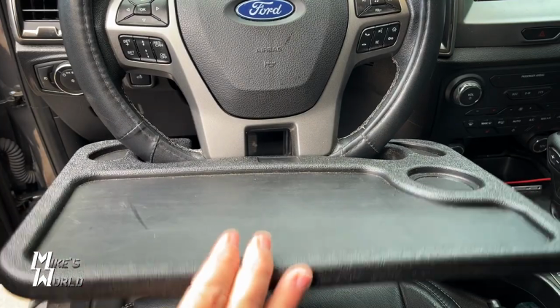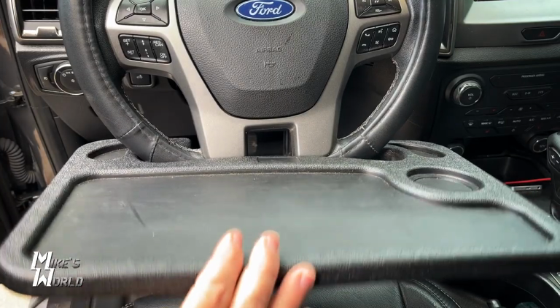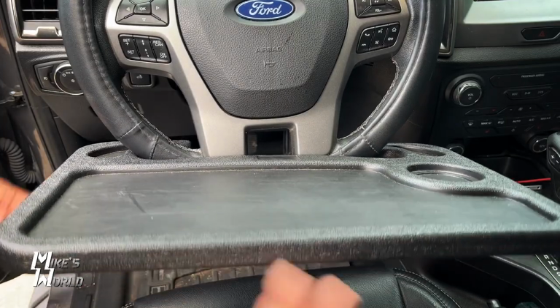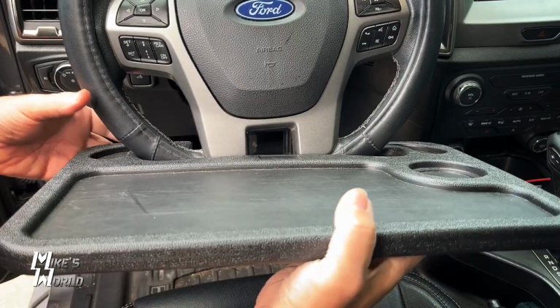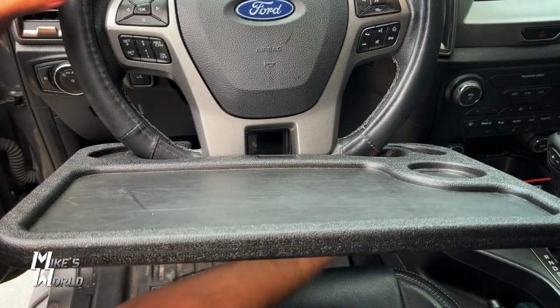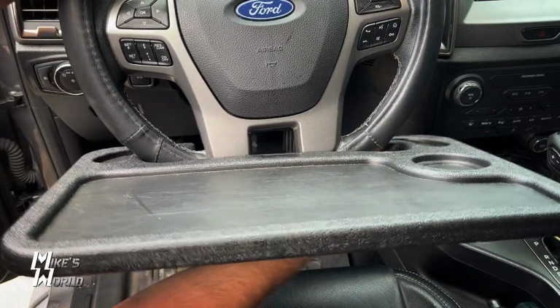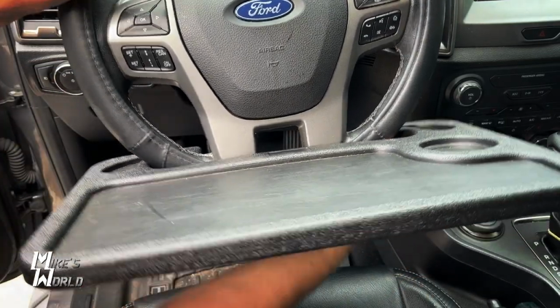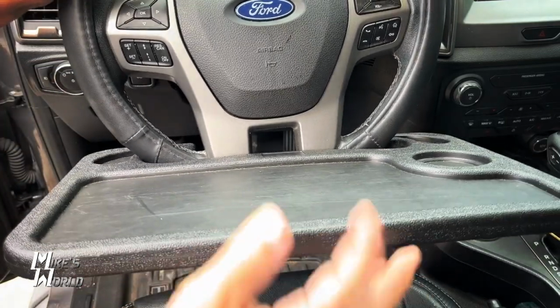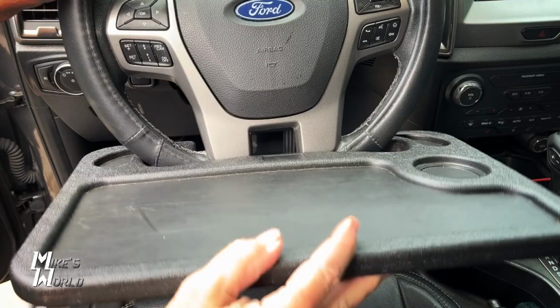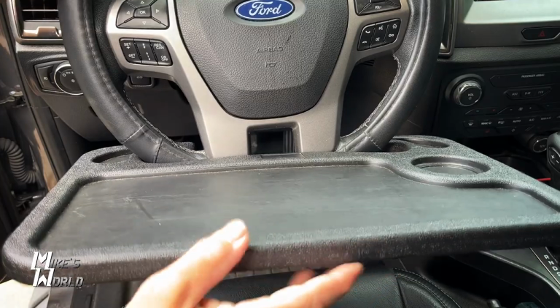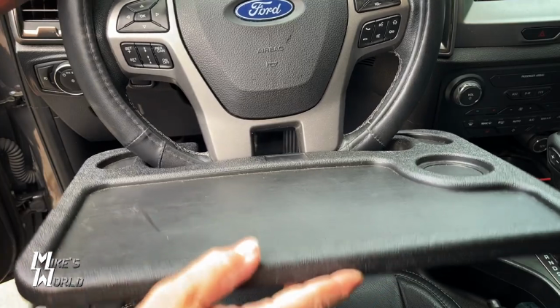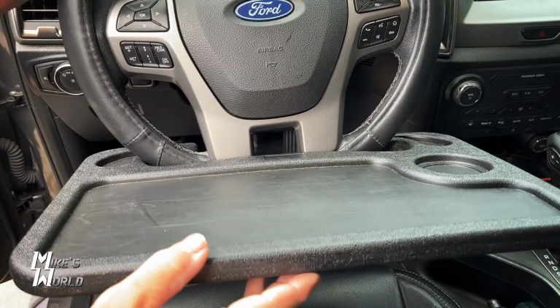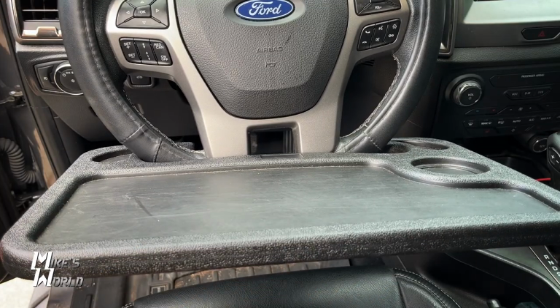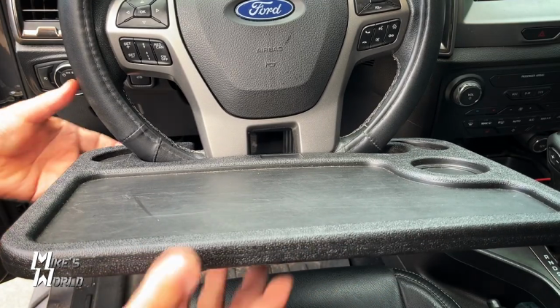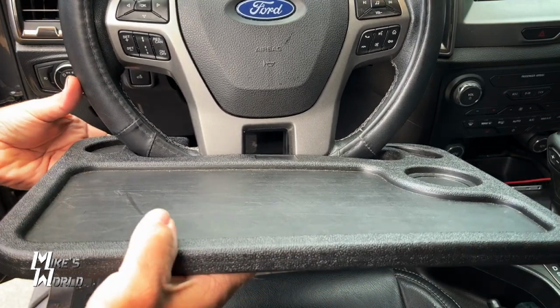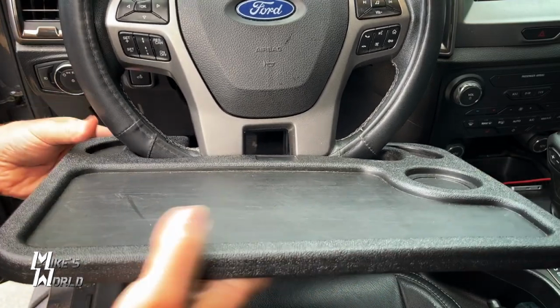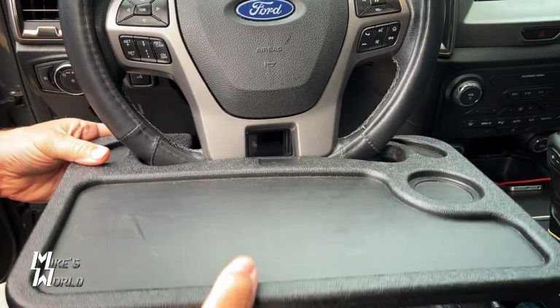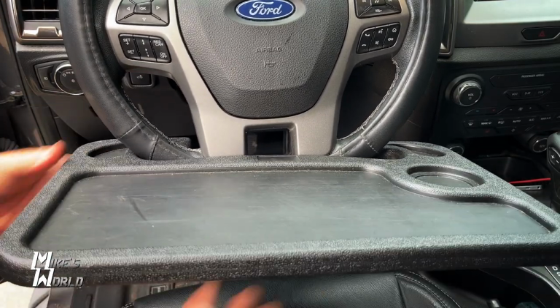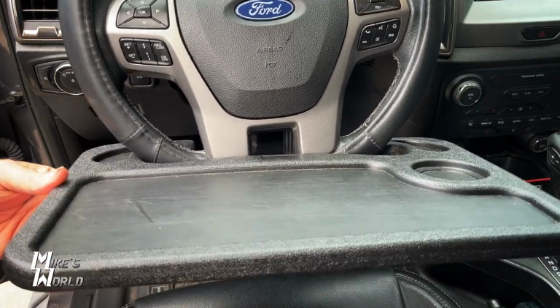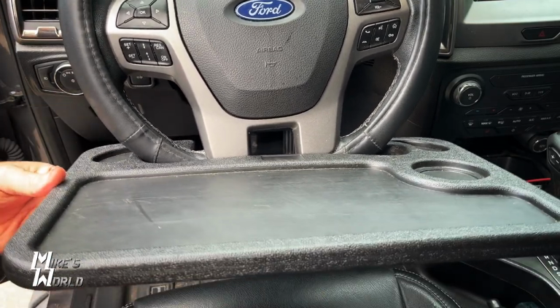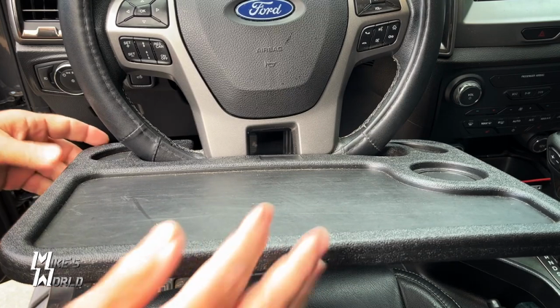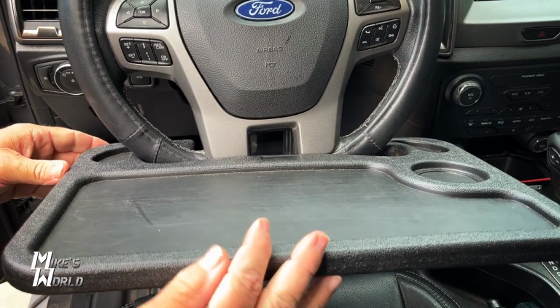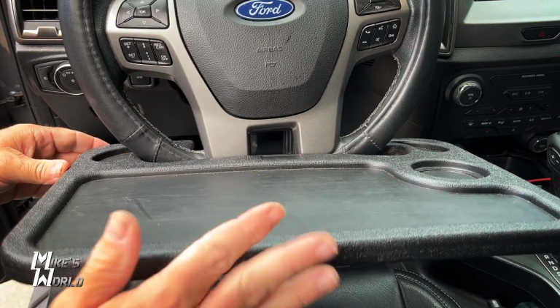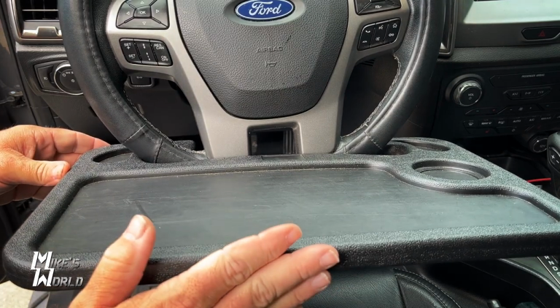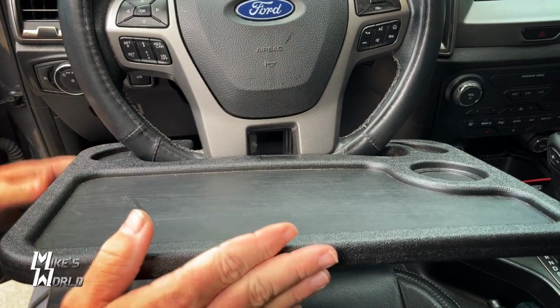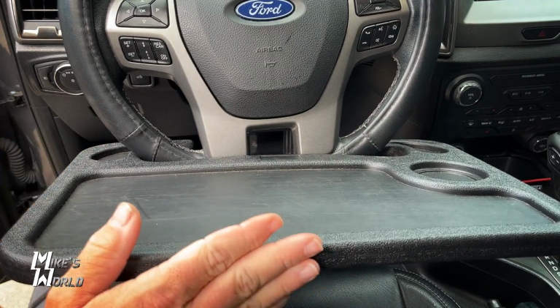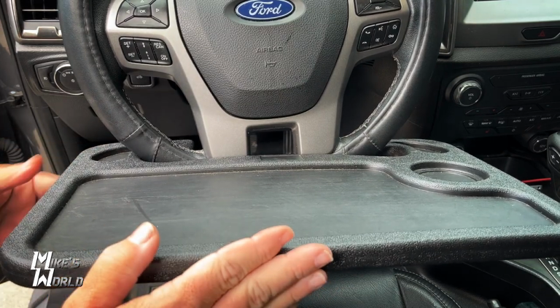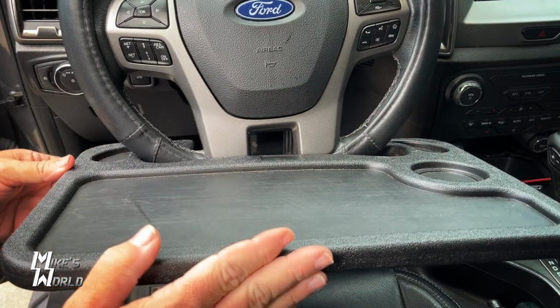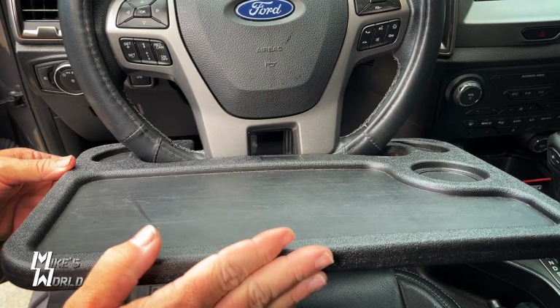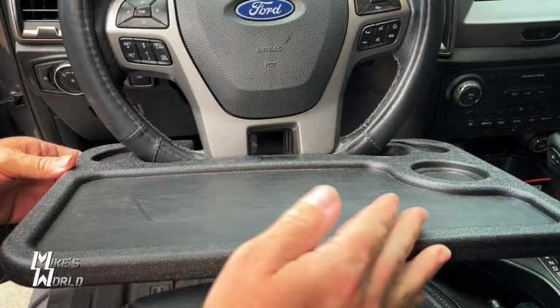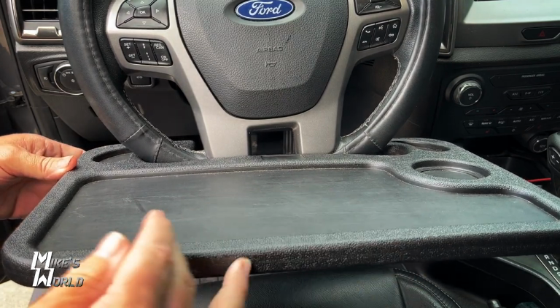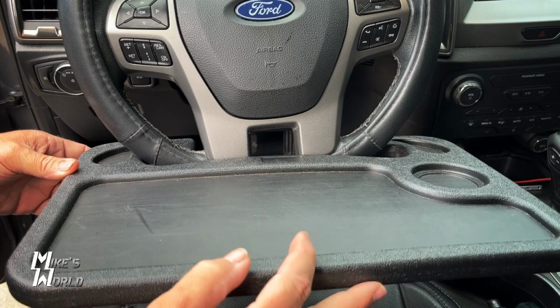You can pull it down and it can hold a lot of weight — it can easily hold a laptop — and you can kind of adjust it. What I end up doing when I put my laptop on here is I just slide my seat back a little bit and it works perfectly.